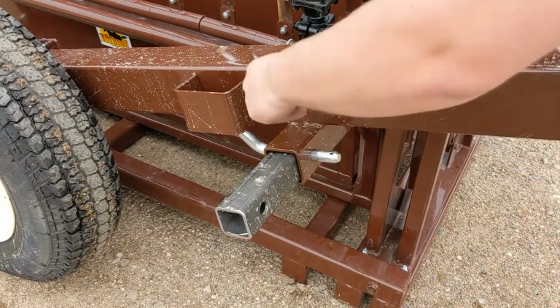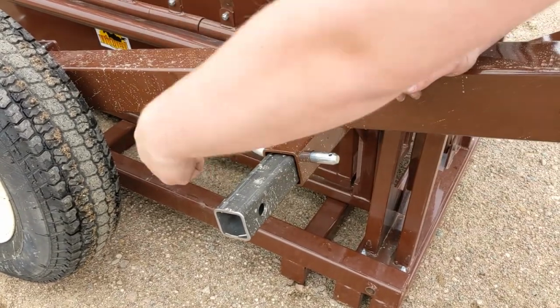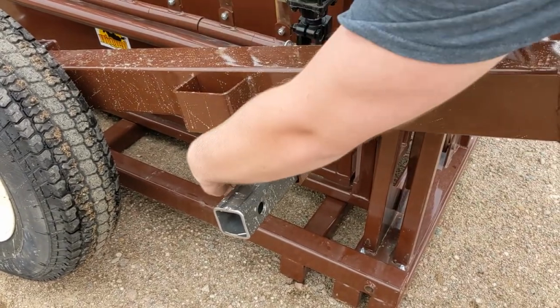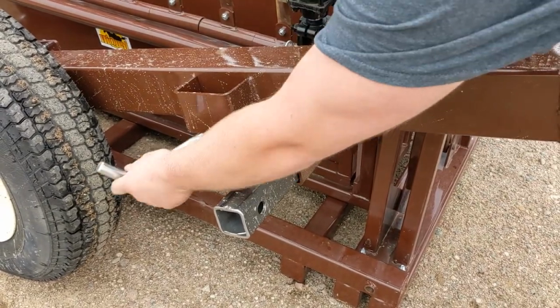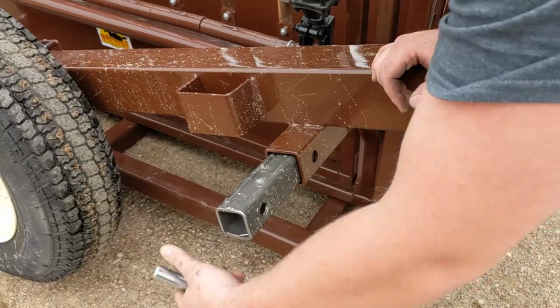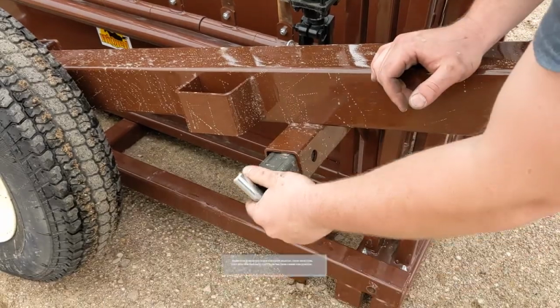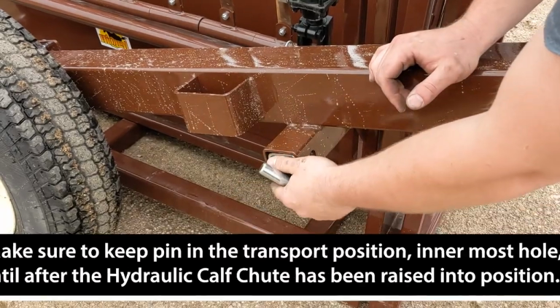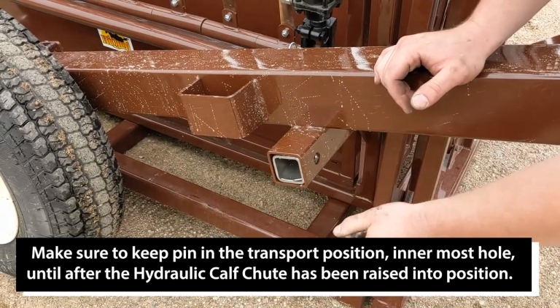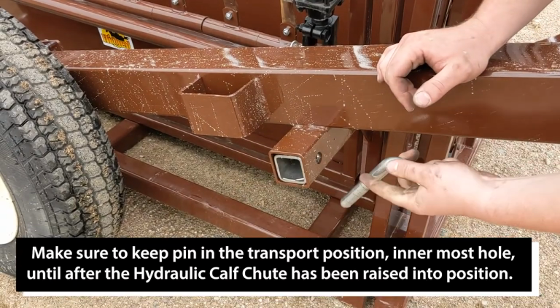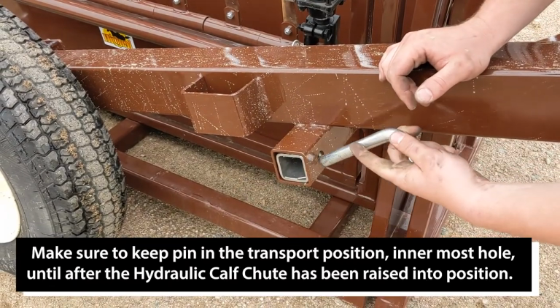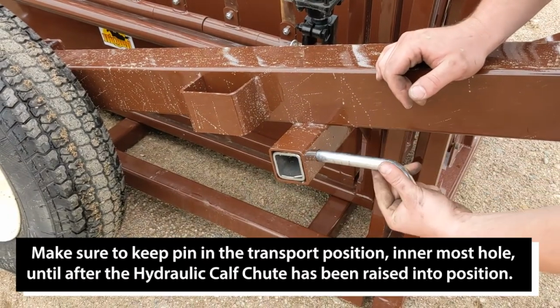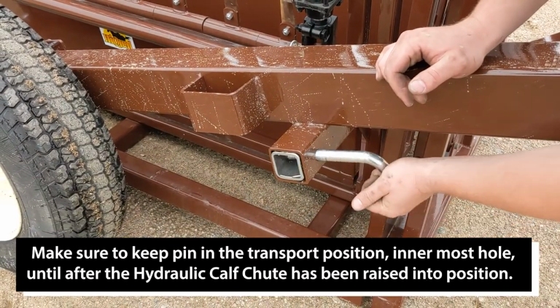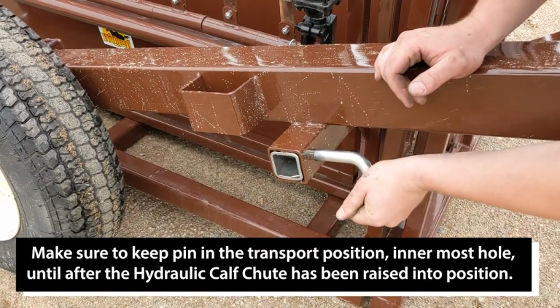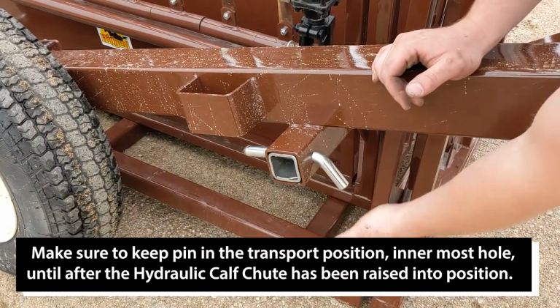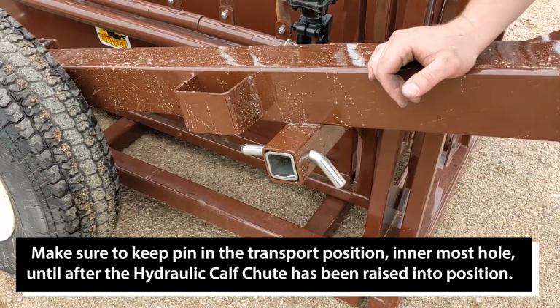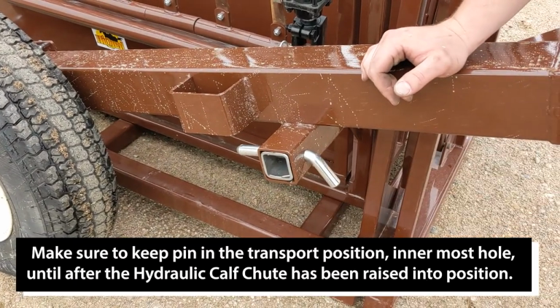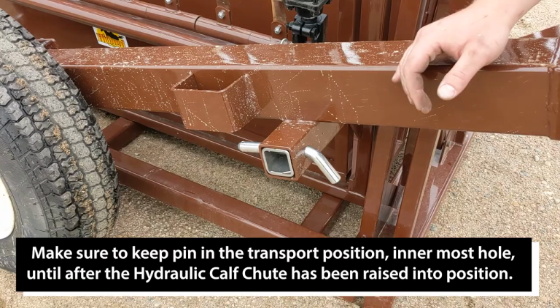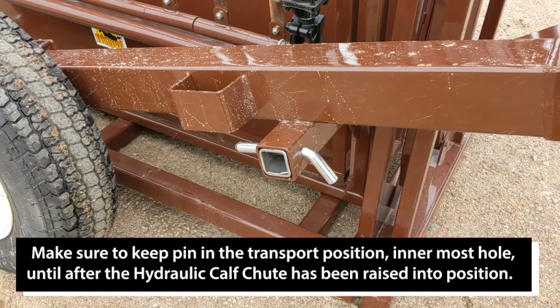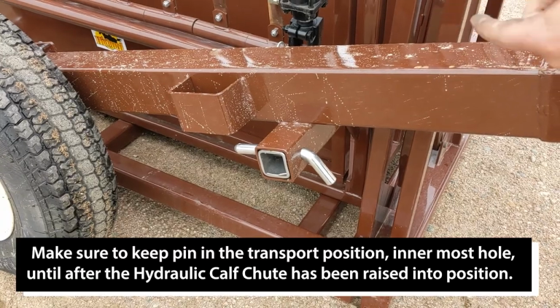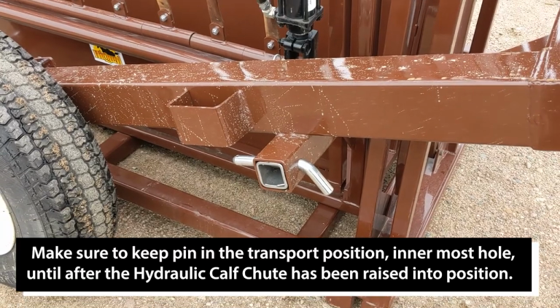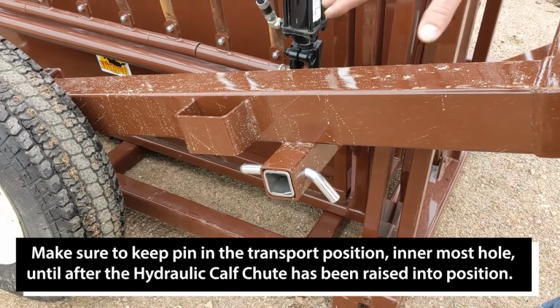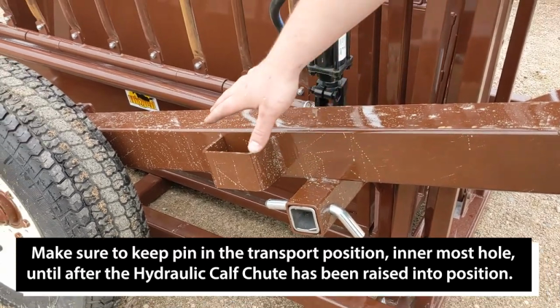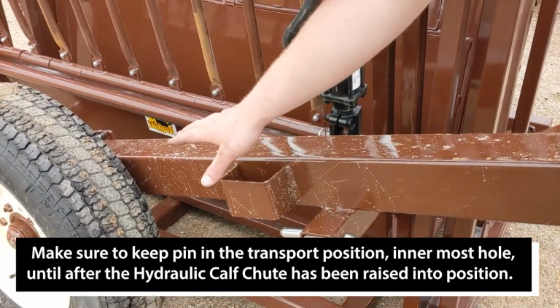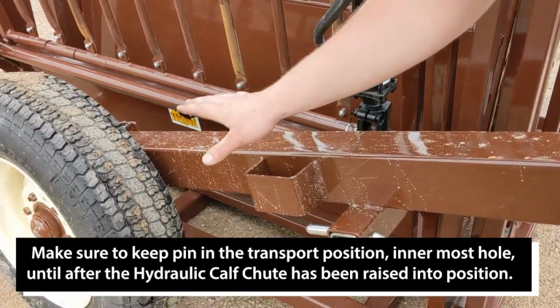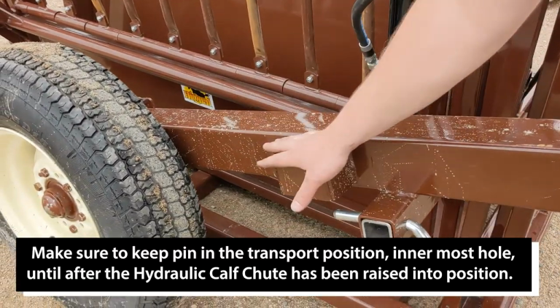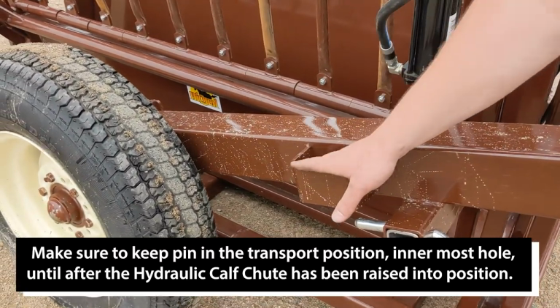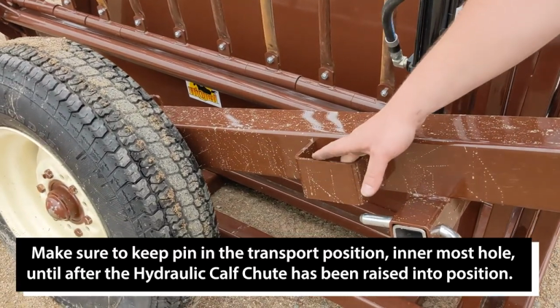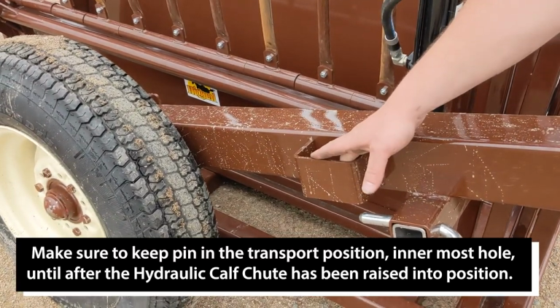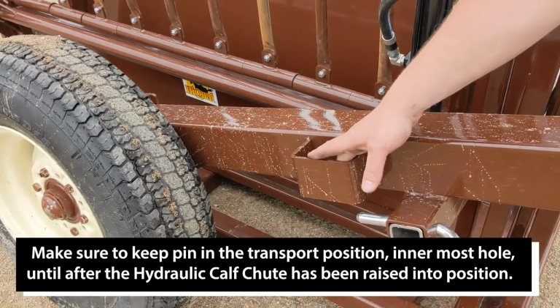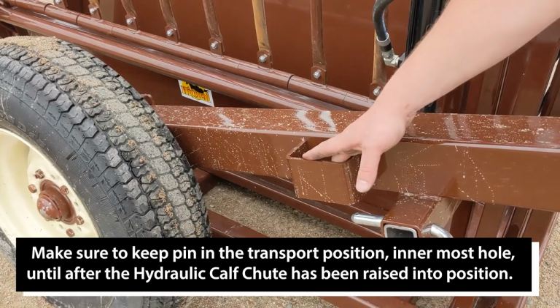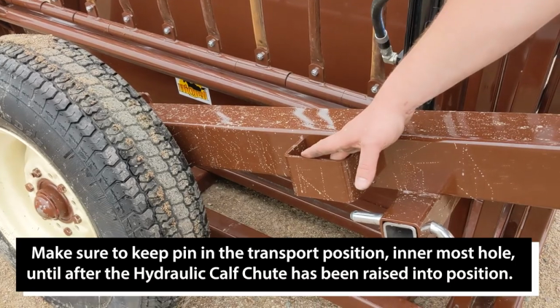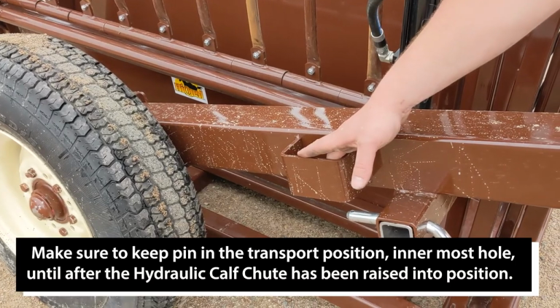All you do is pull that out, remove it, slide it in, and lock it back in. Do that on both sides. We've also included two spots for you to run straps over the top of the machine.